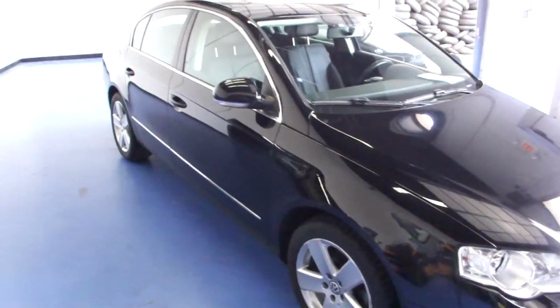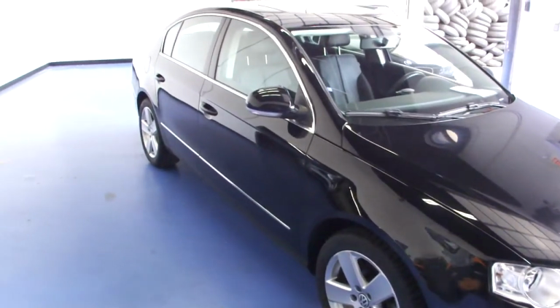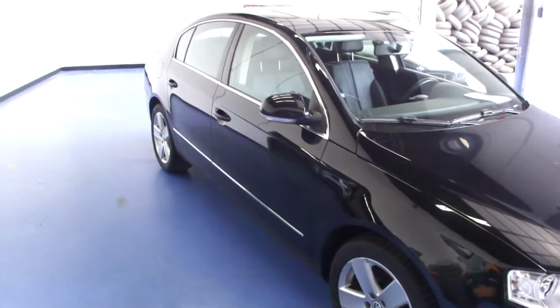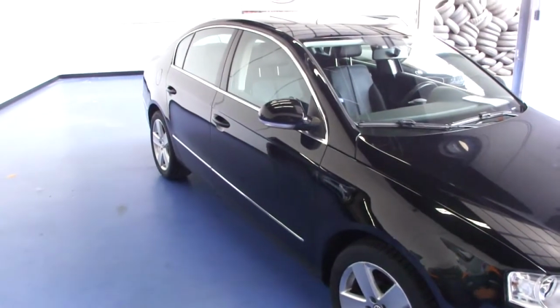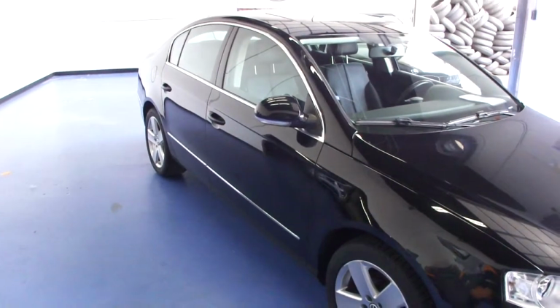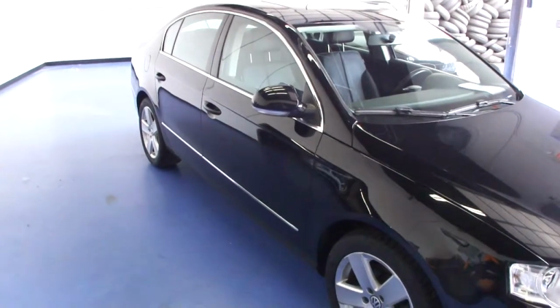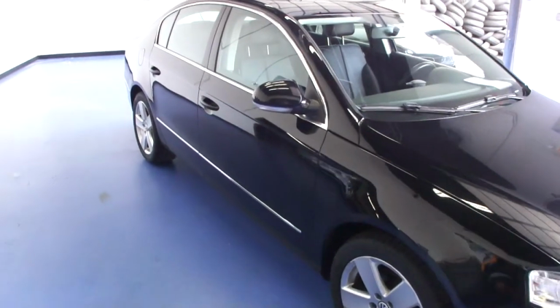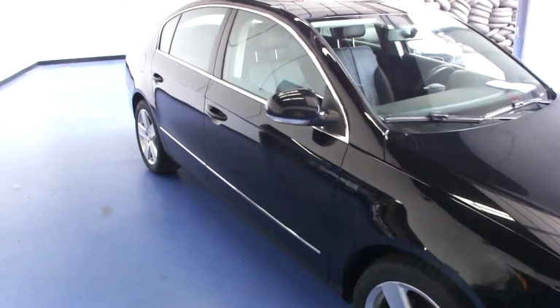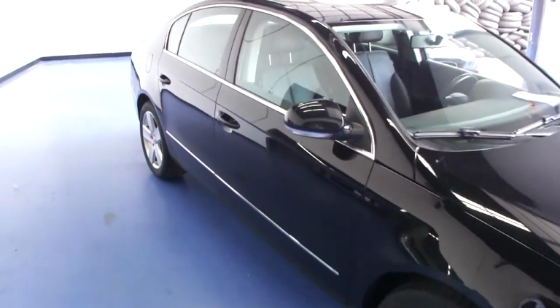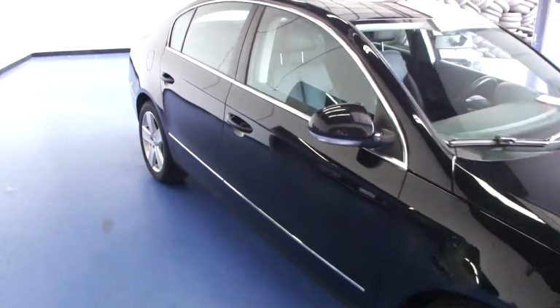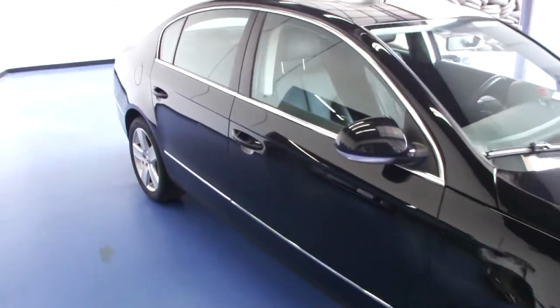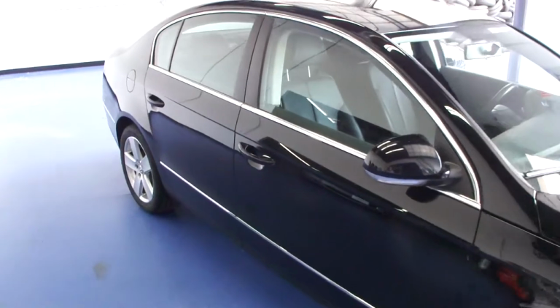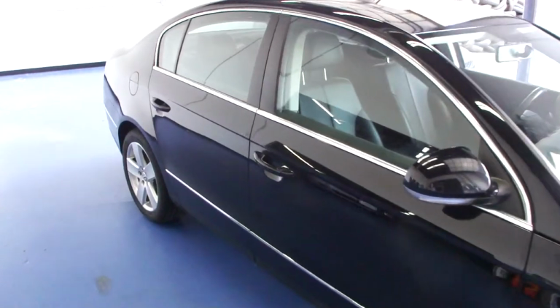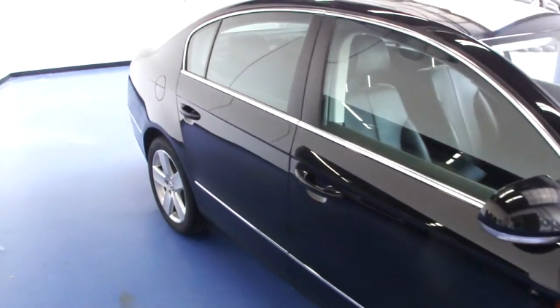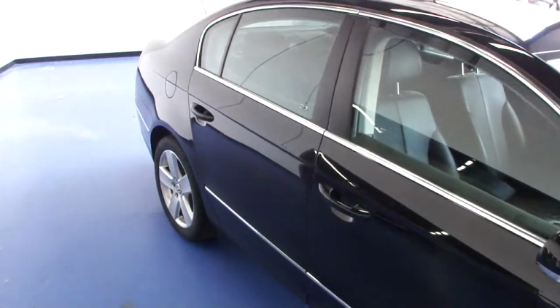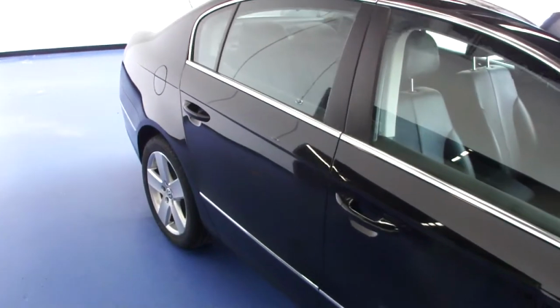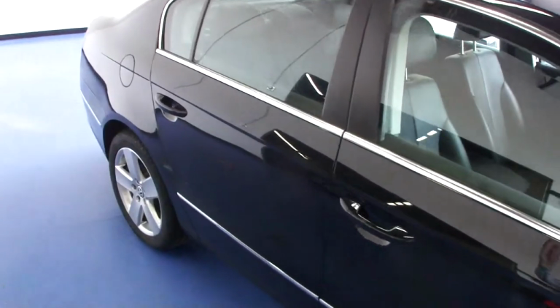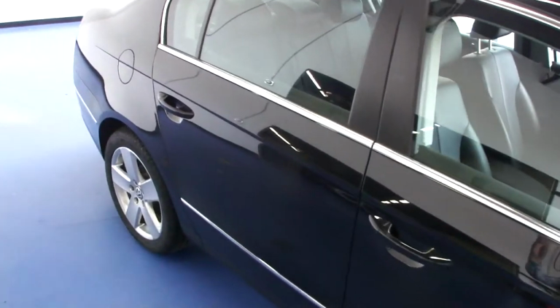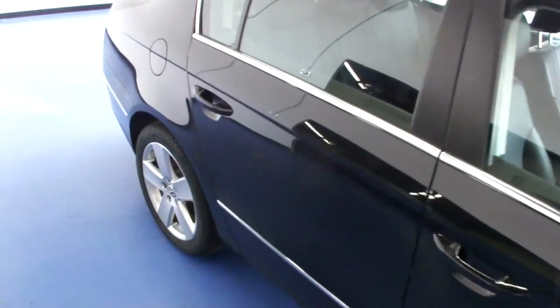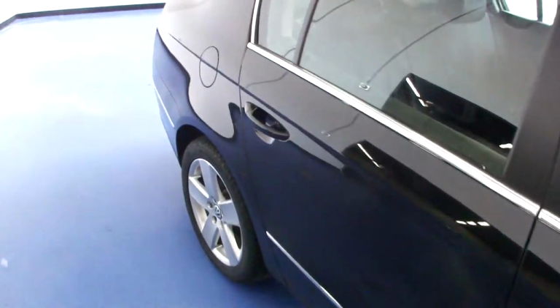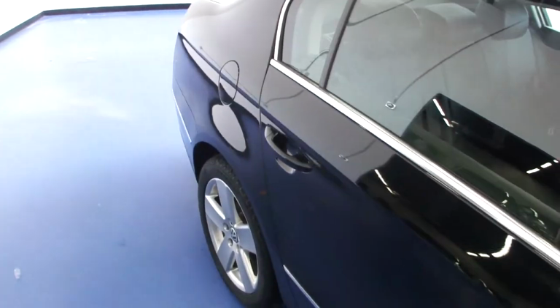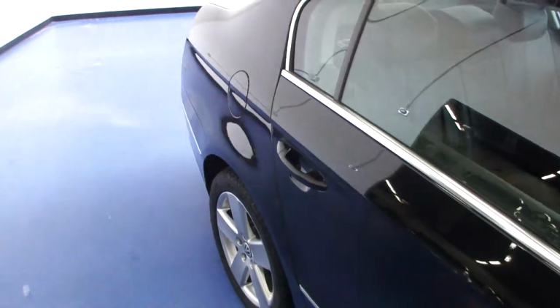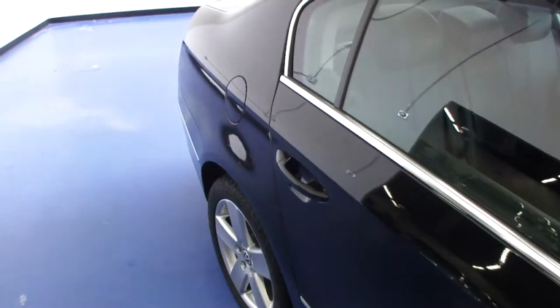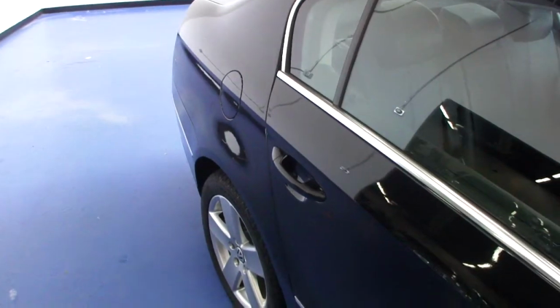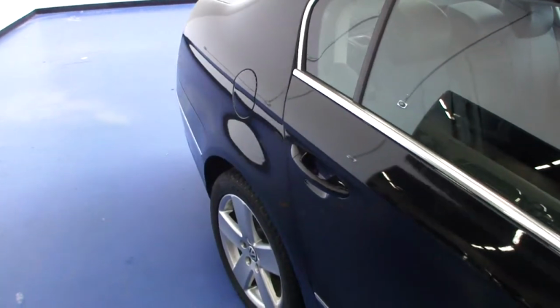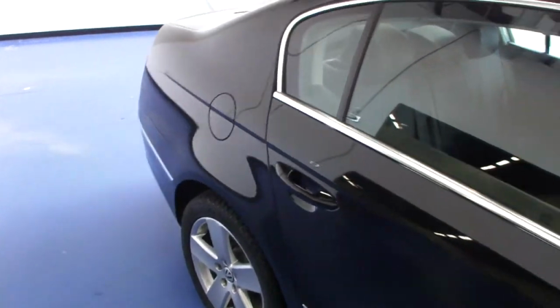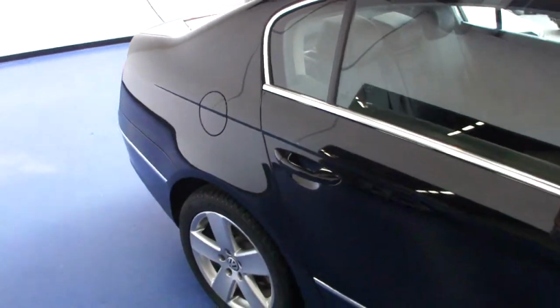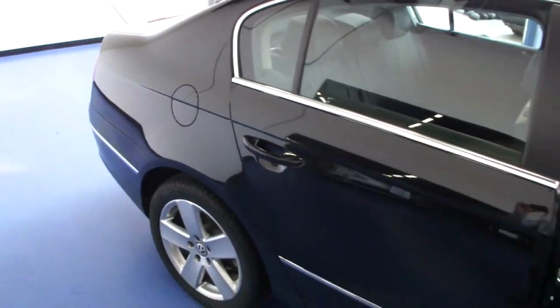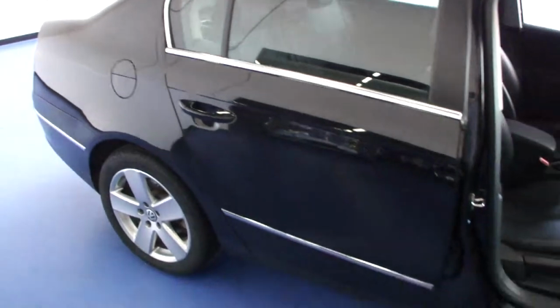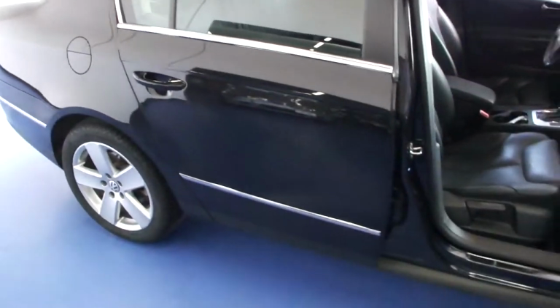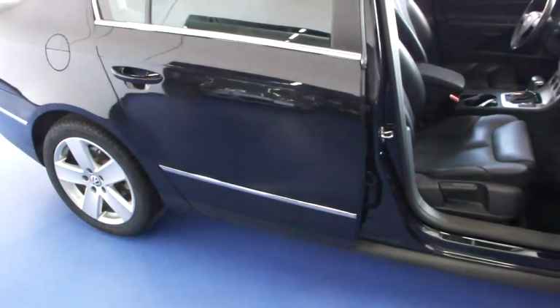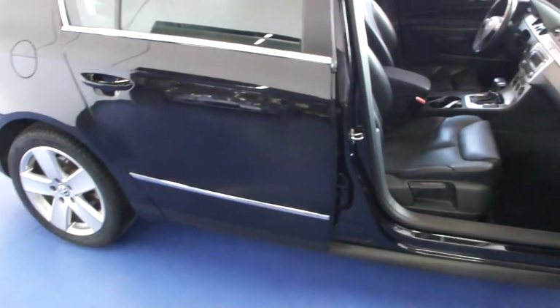This car has 43,000 original miles on it. We'd like to take these videos for you to show off some of the vehicle's options as well as its condition.